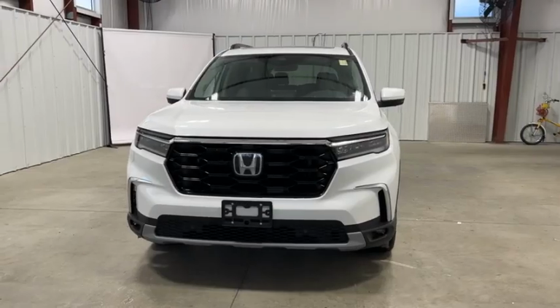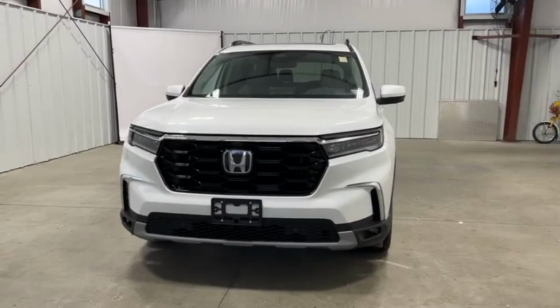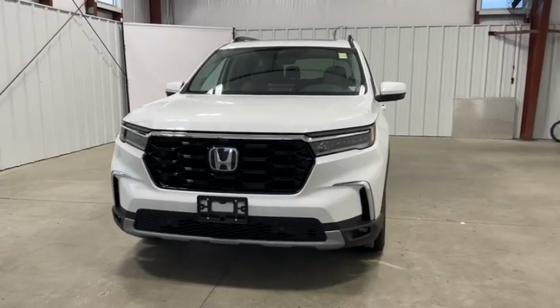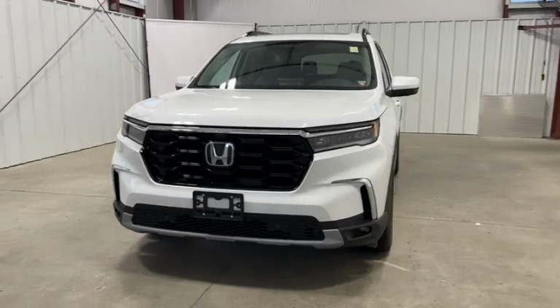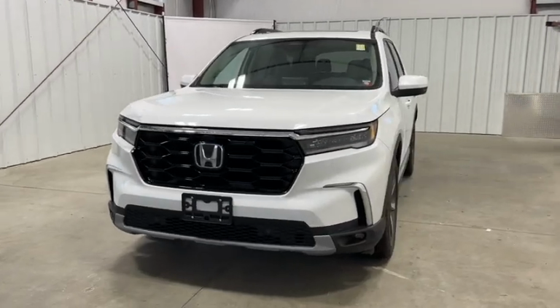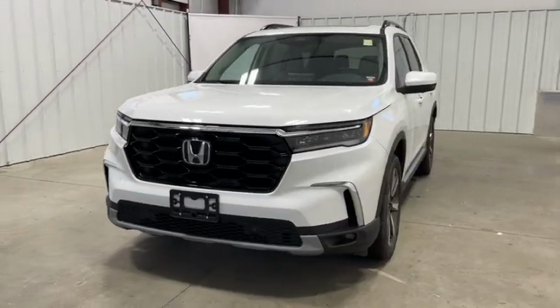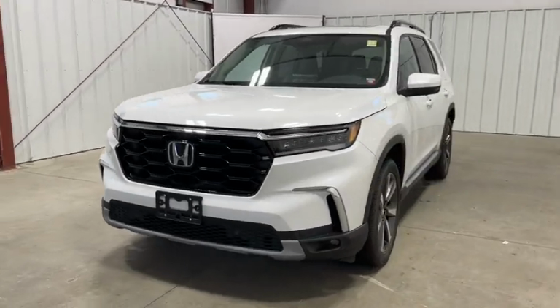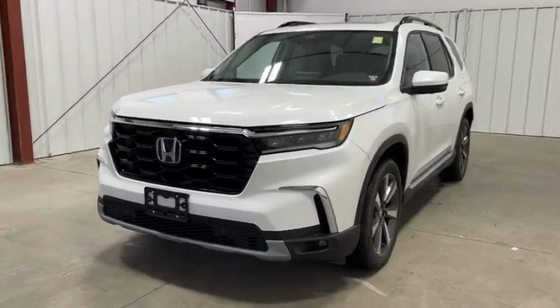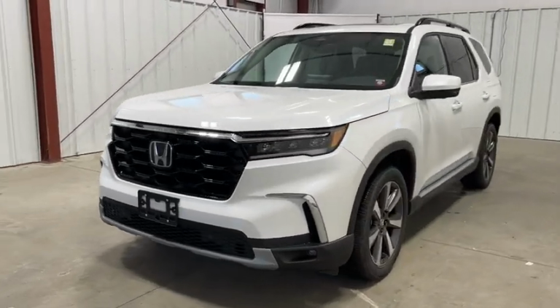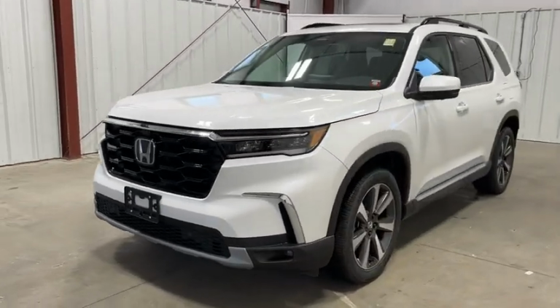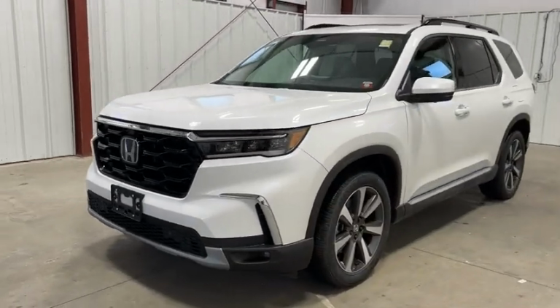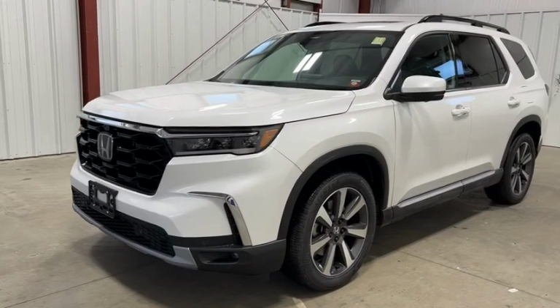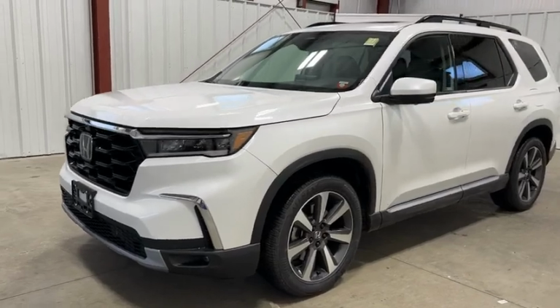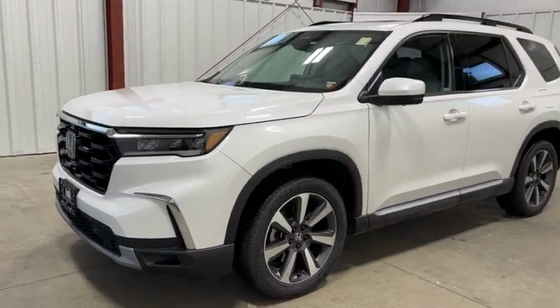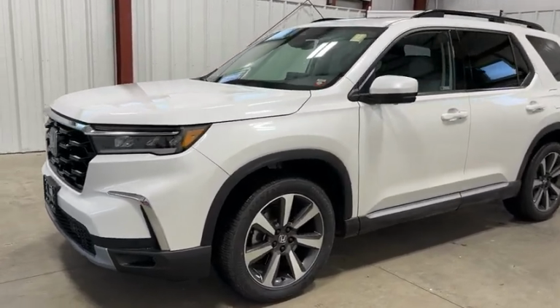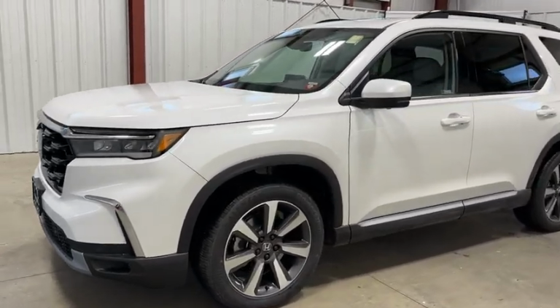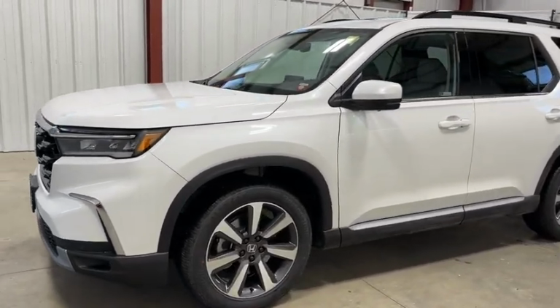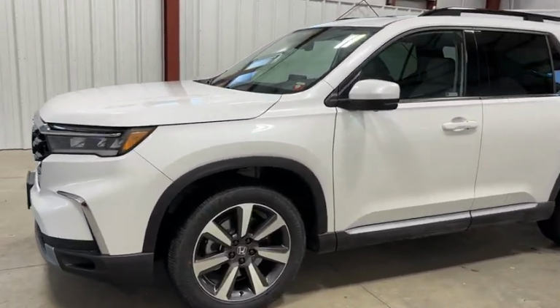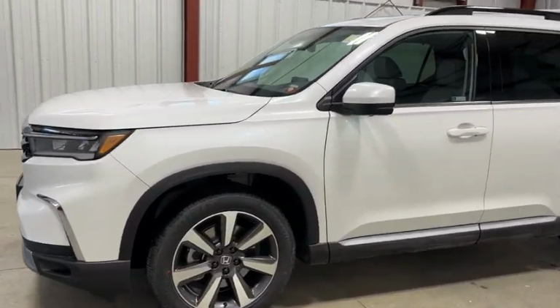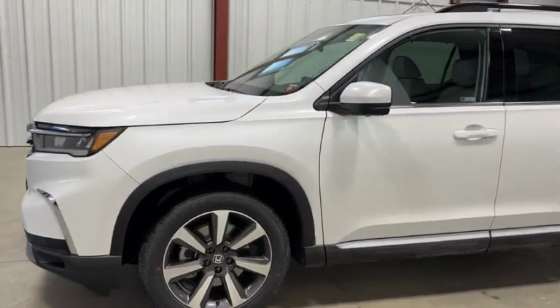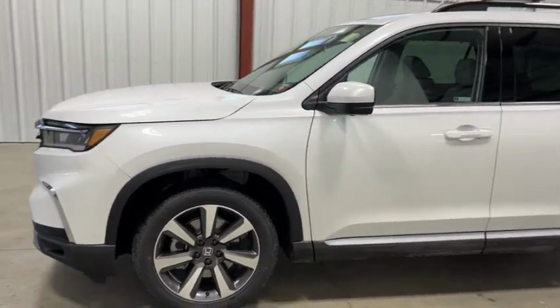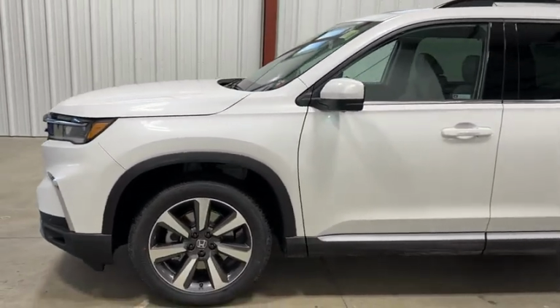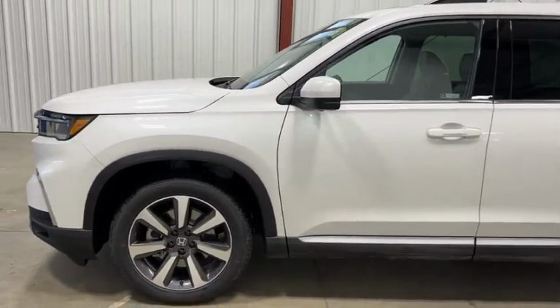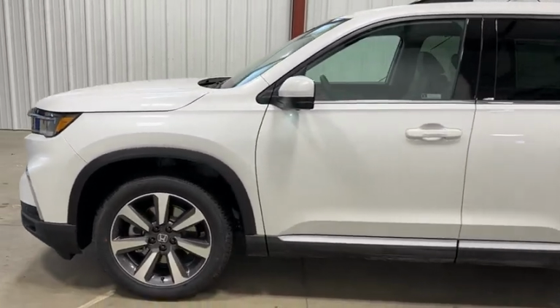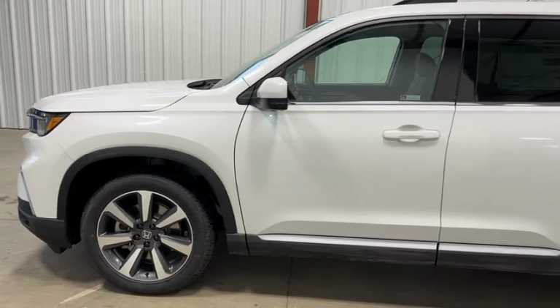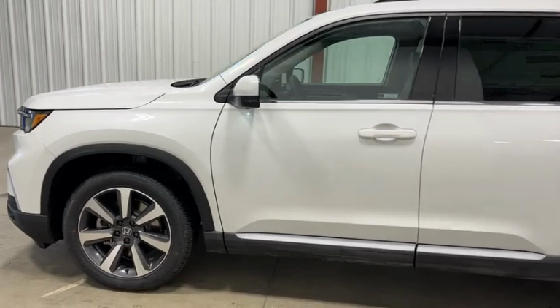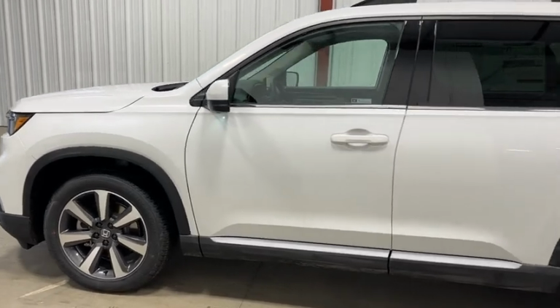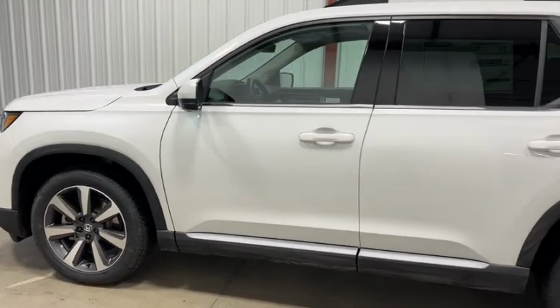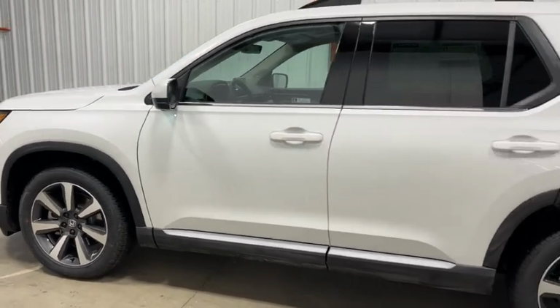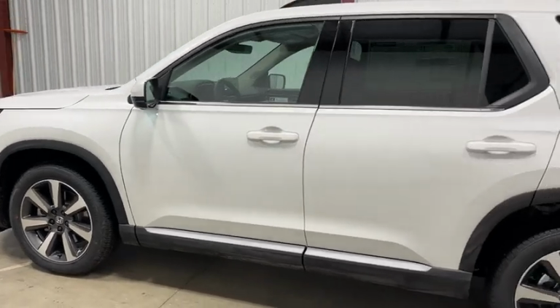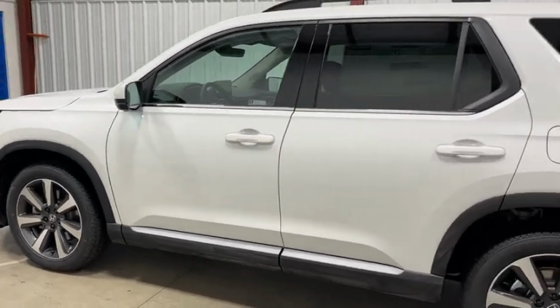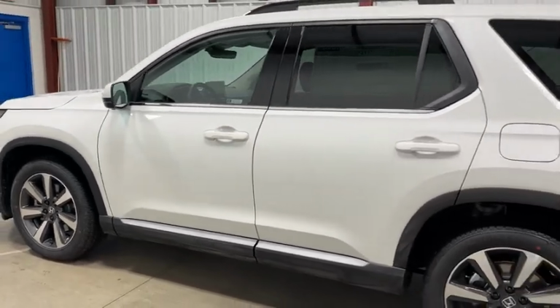Looking for the right vehicle? Check out the 2023 Pilot. Optimal utility. Indulgent interior. Powerful performer. You'll be ready for almost anything in the Honda Pilot.